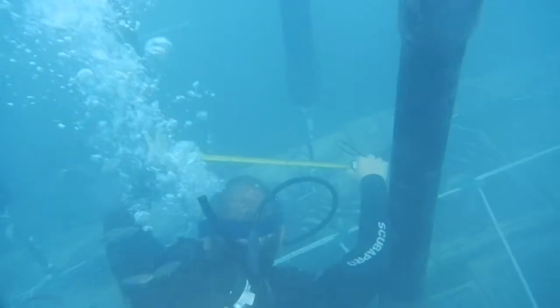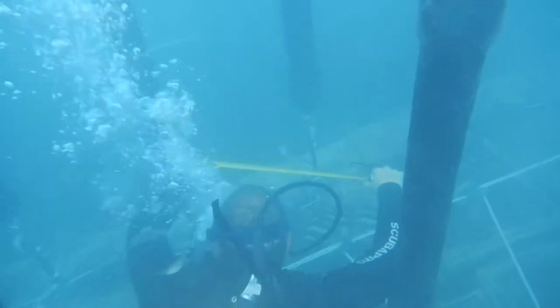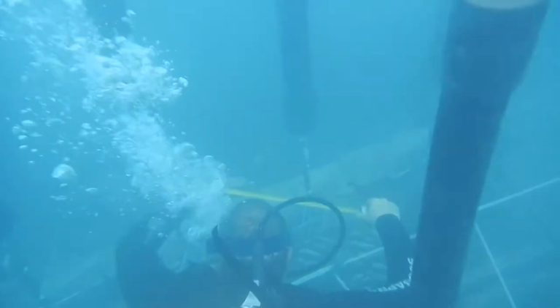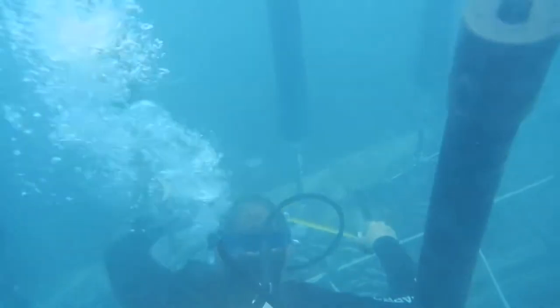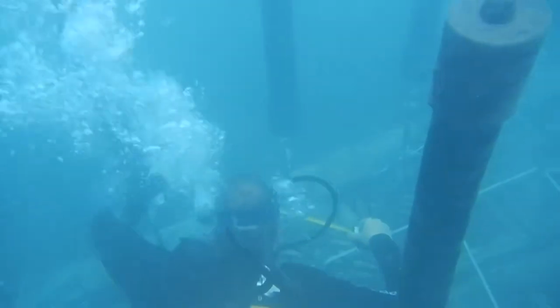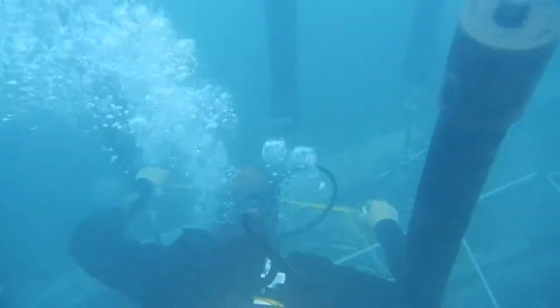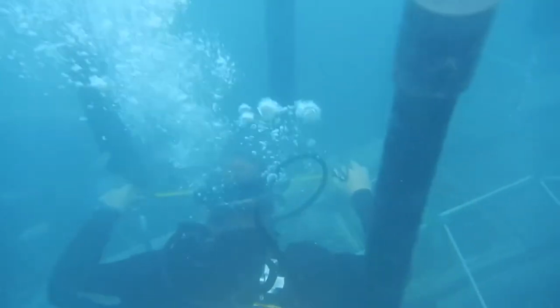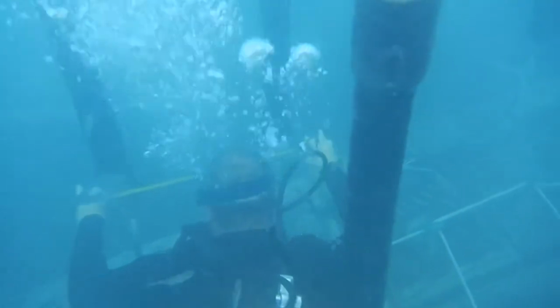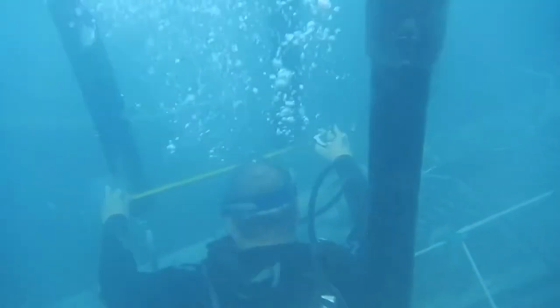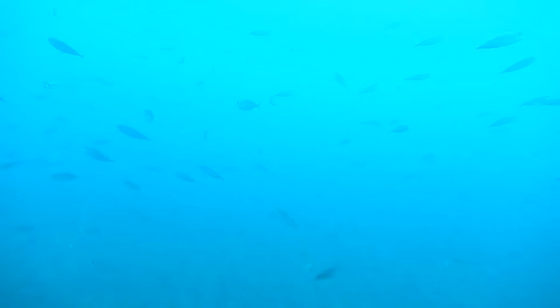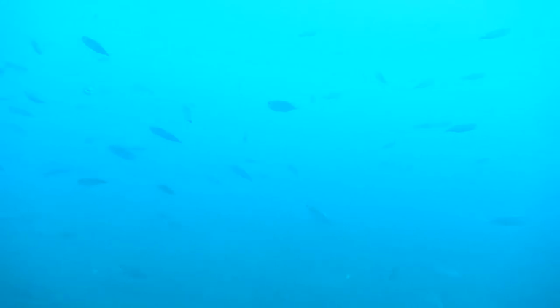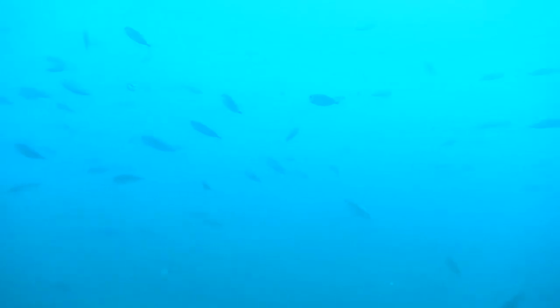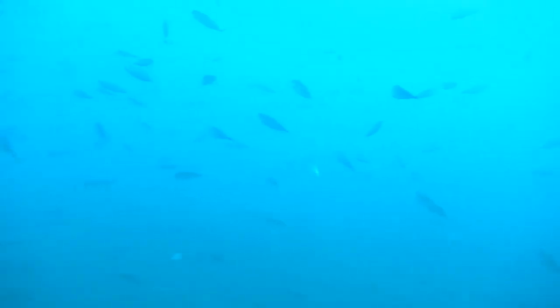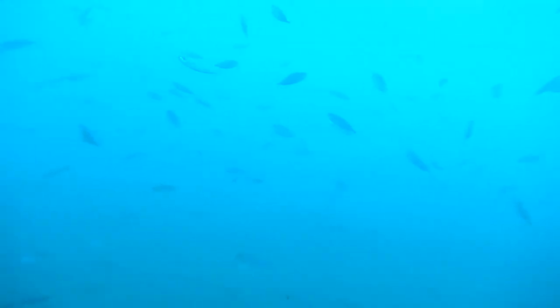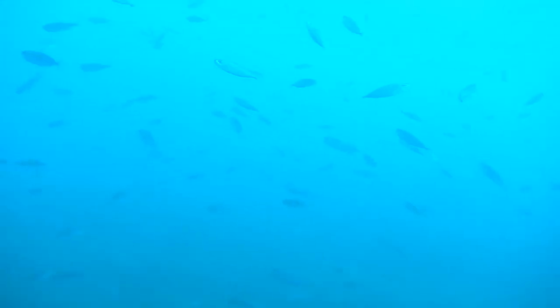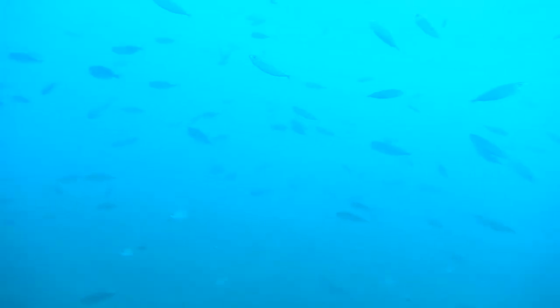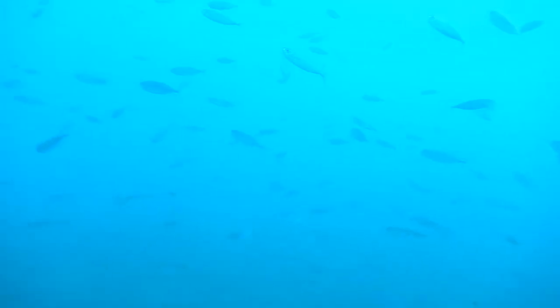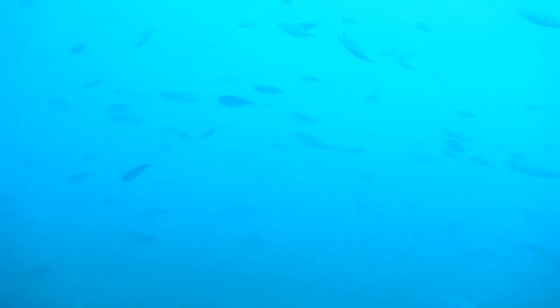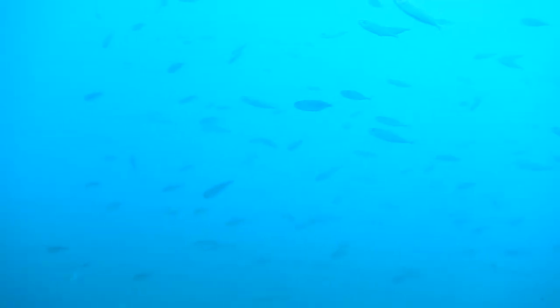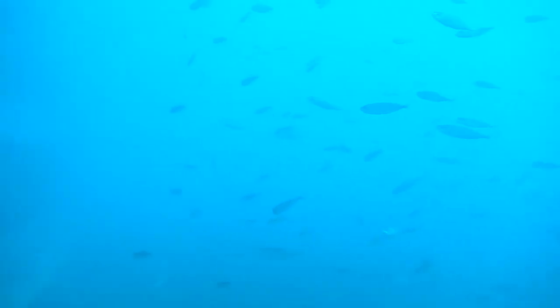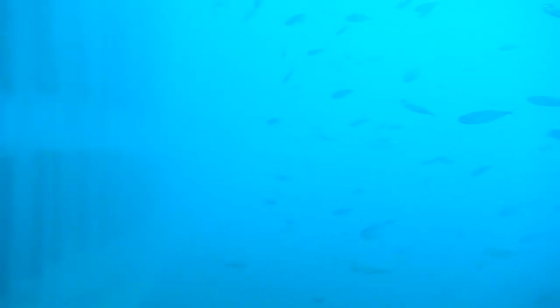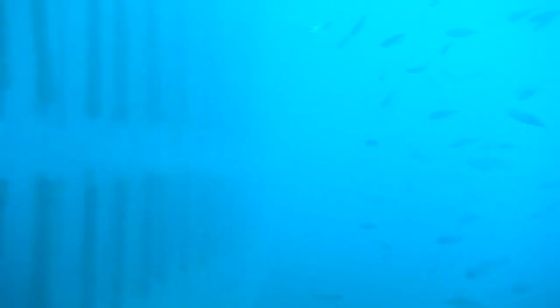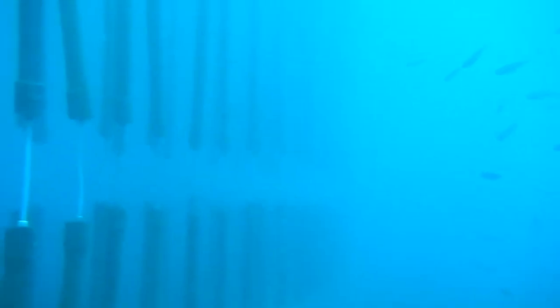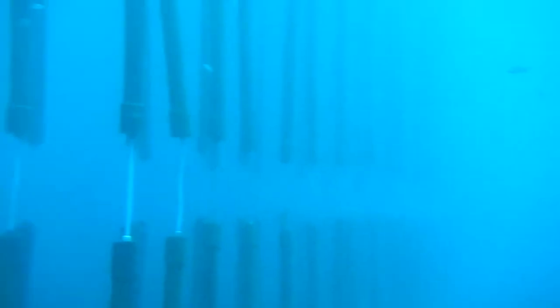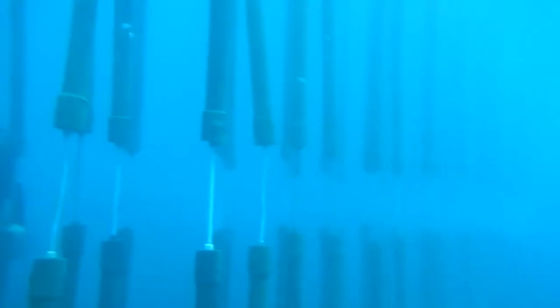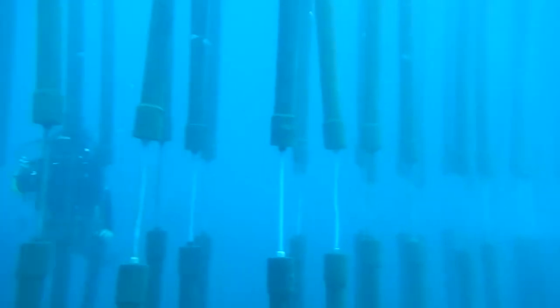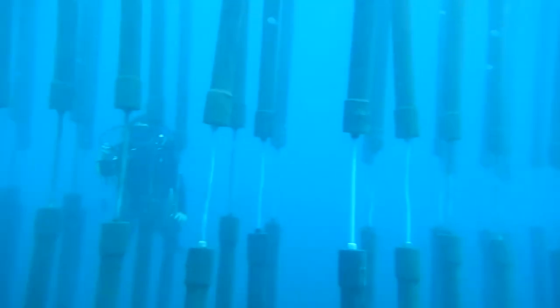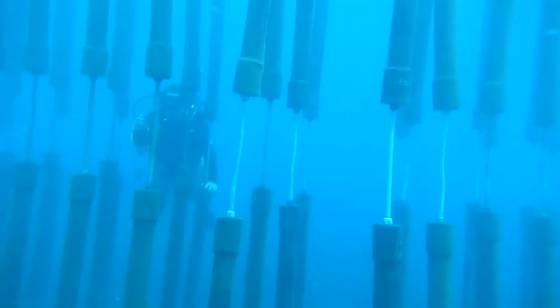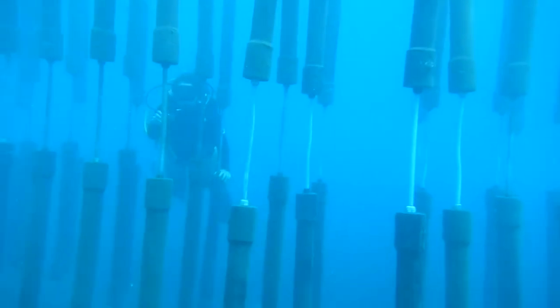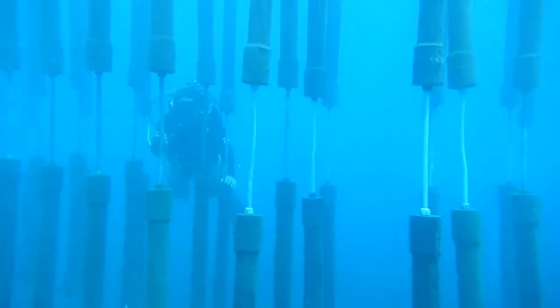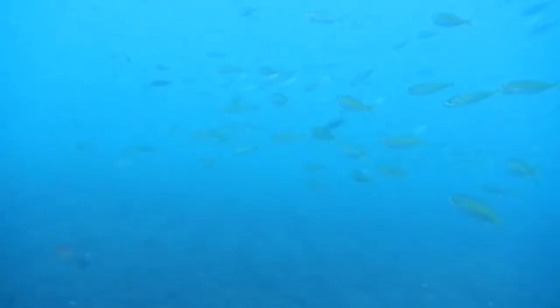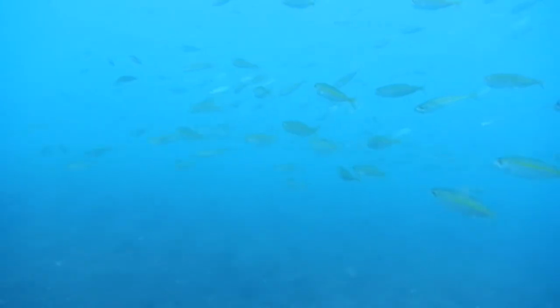In the sea, deep sandbanks can move around in a matter of hours, which makes it extremely difficult, but not impossible, to anchor anything to the seabed.